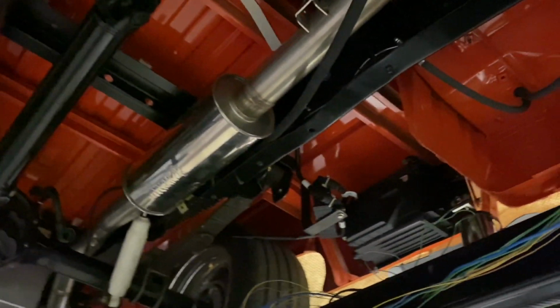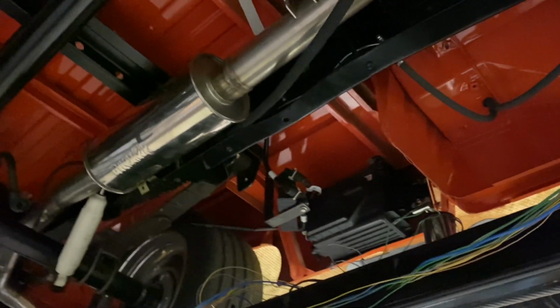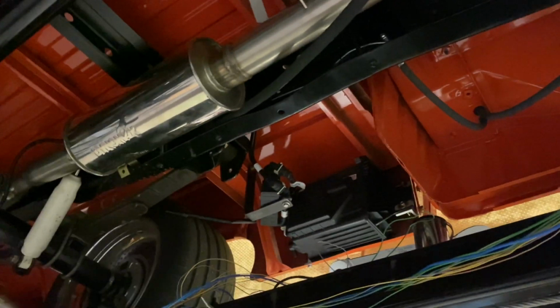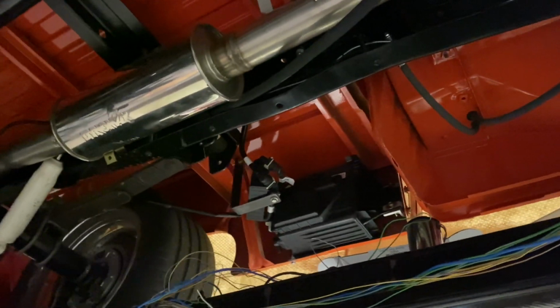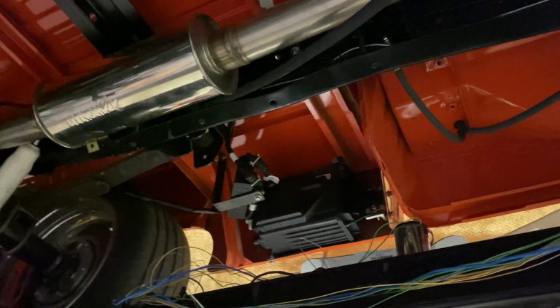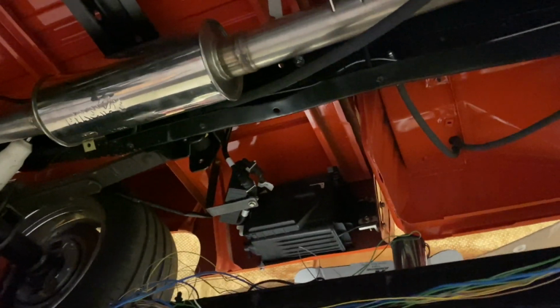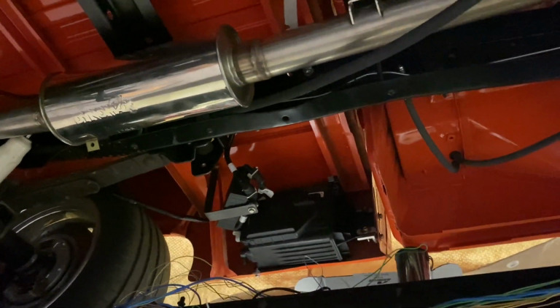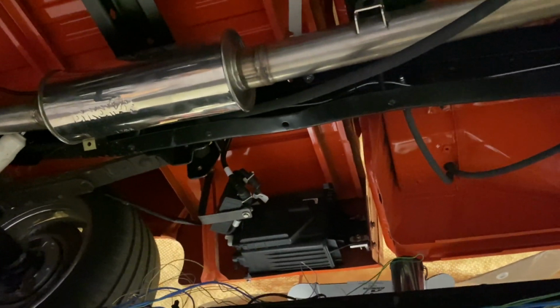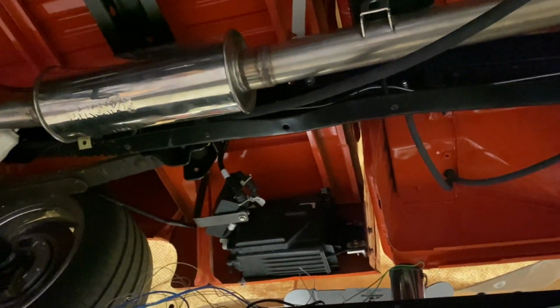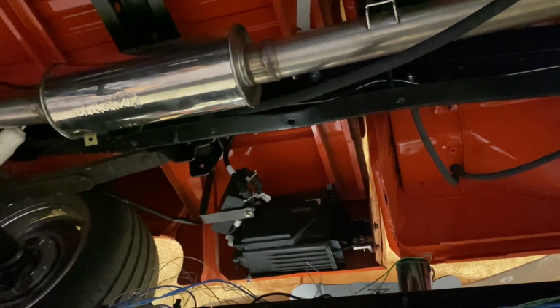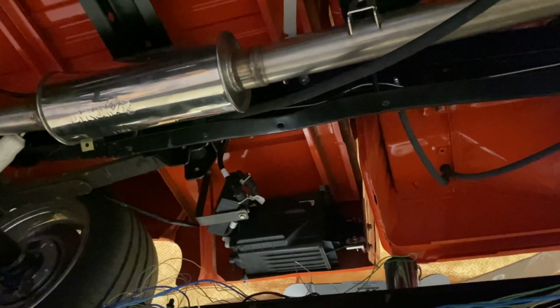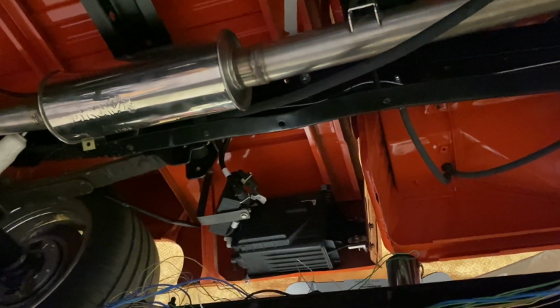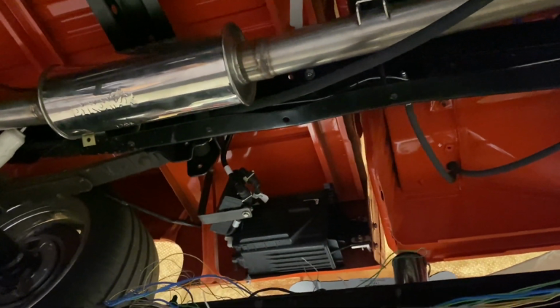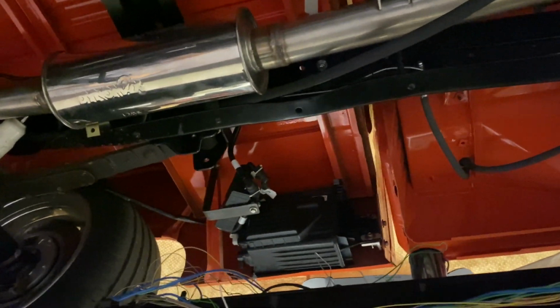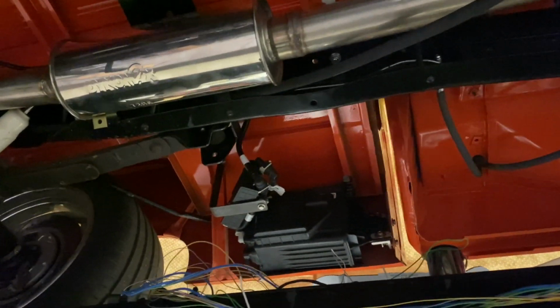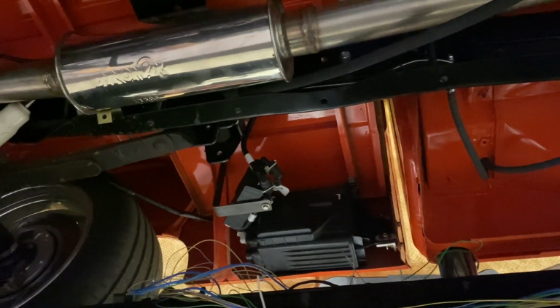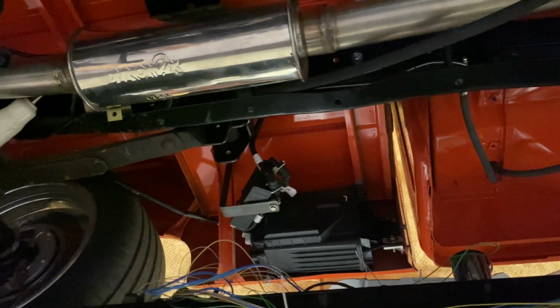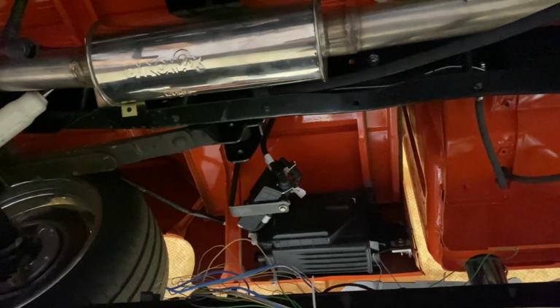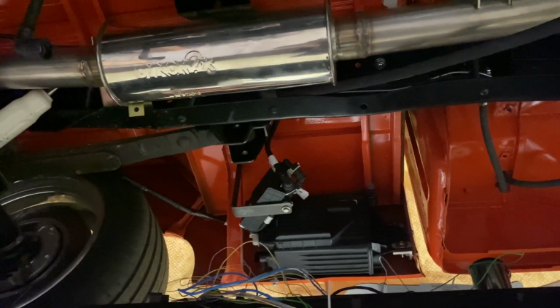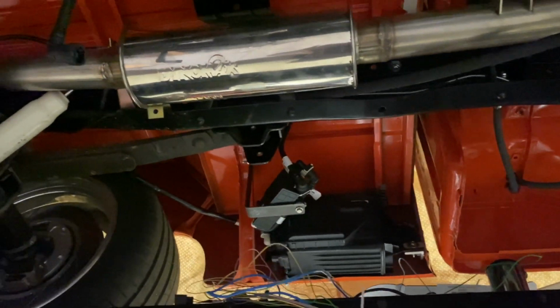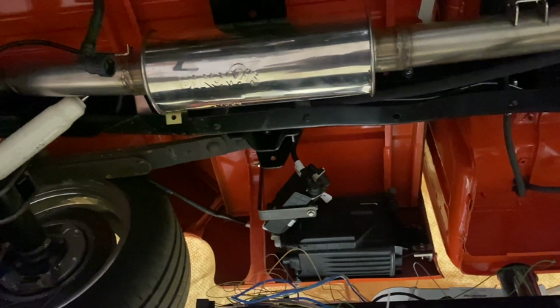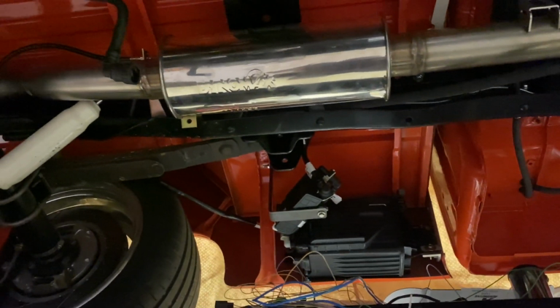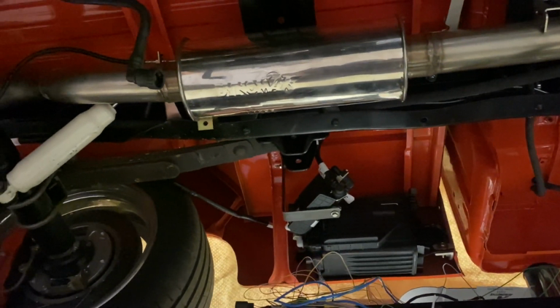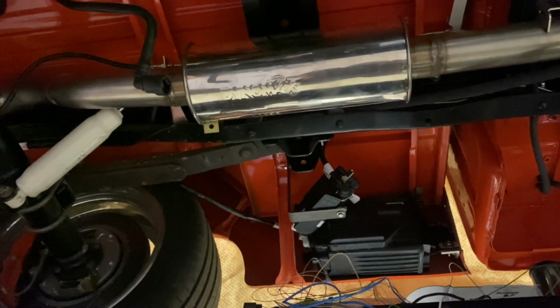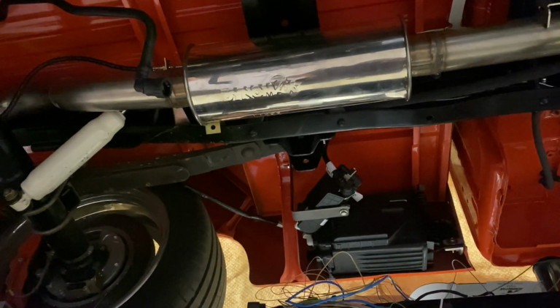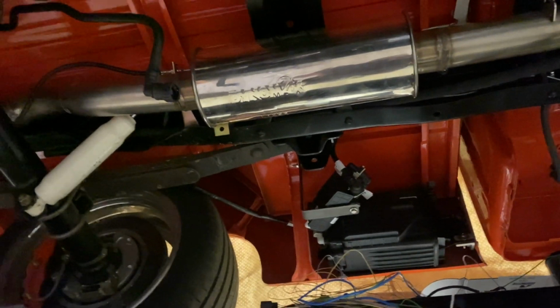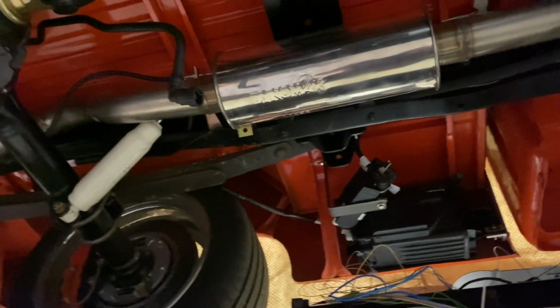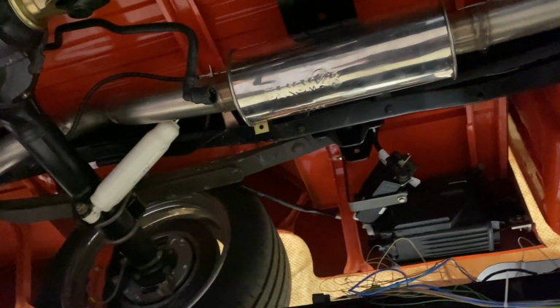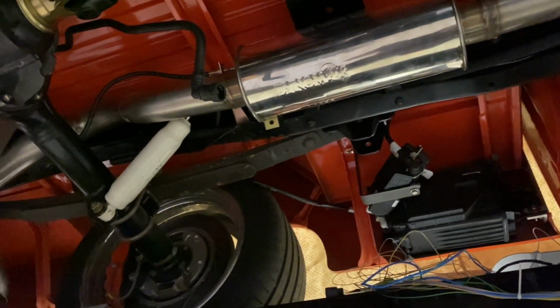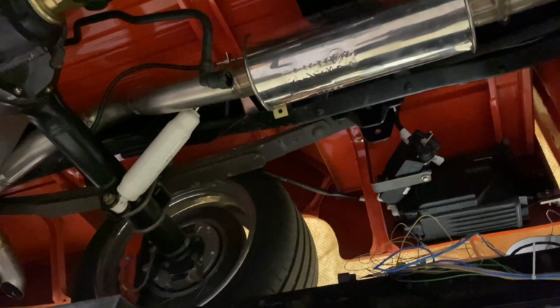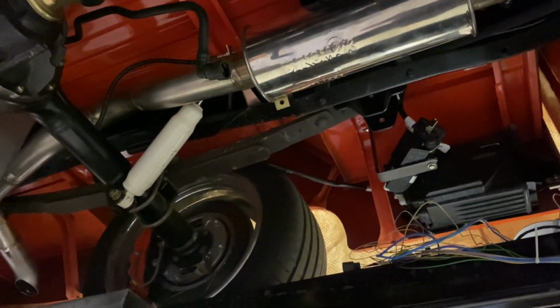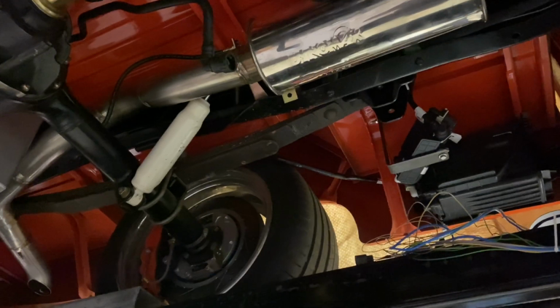Here we have the charcoal canister so it'll be smog legal and we'll be able to diagnose and access everything just through the stock Ford PCM.